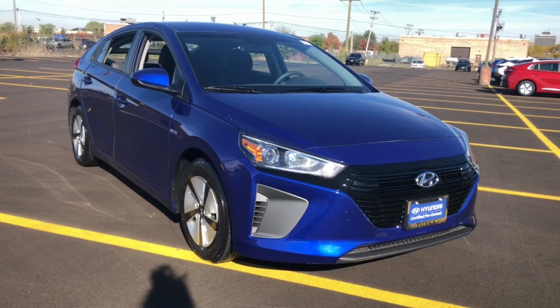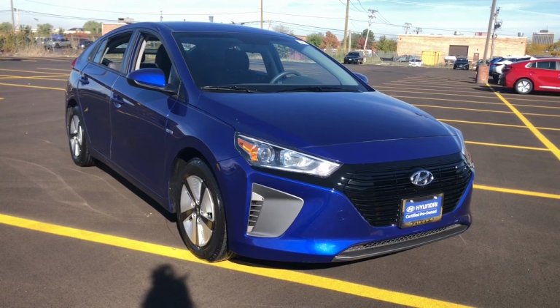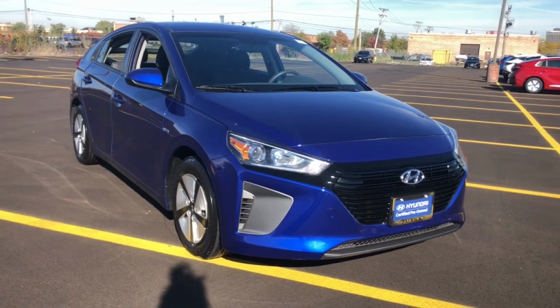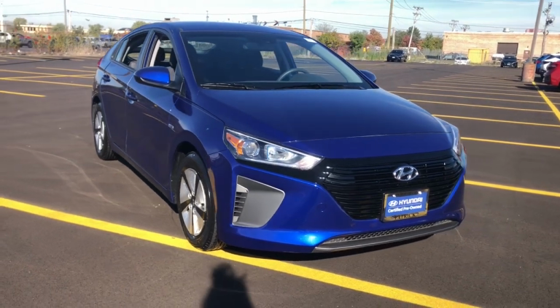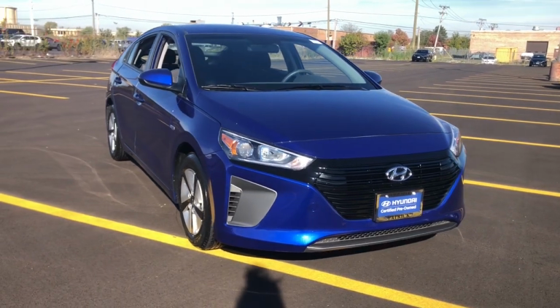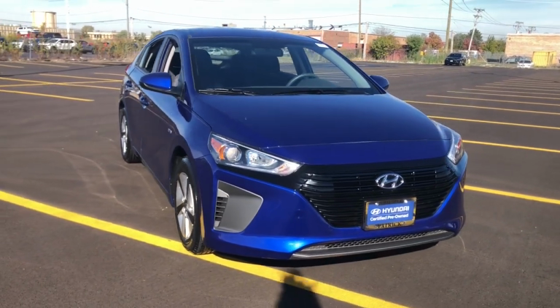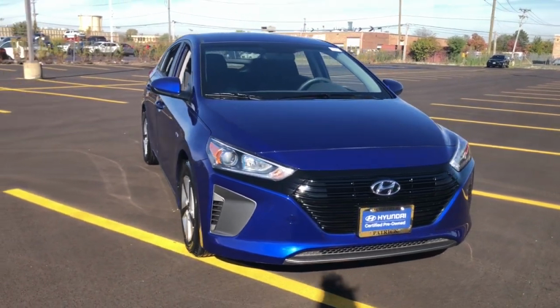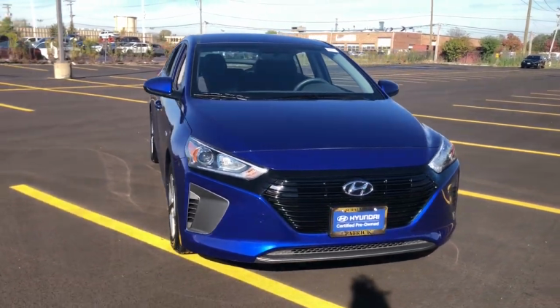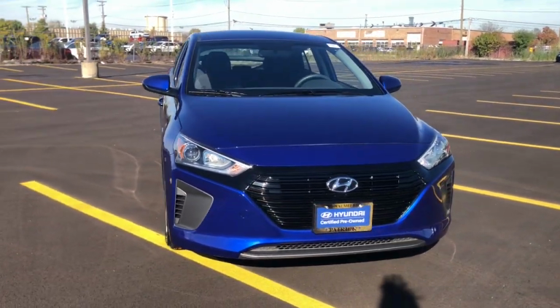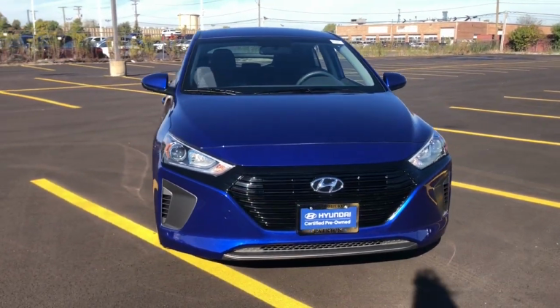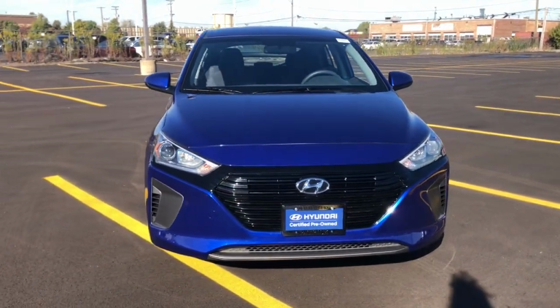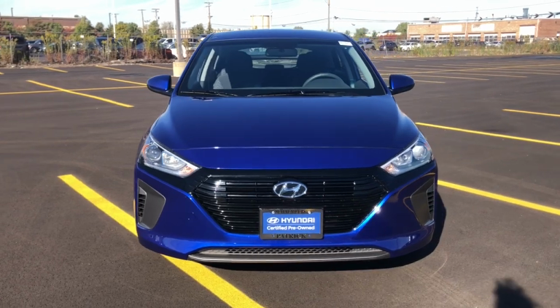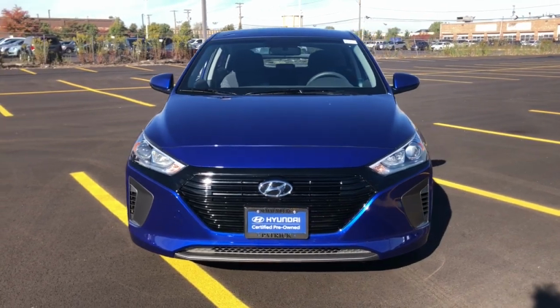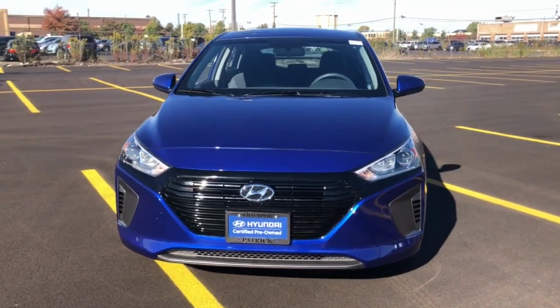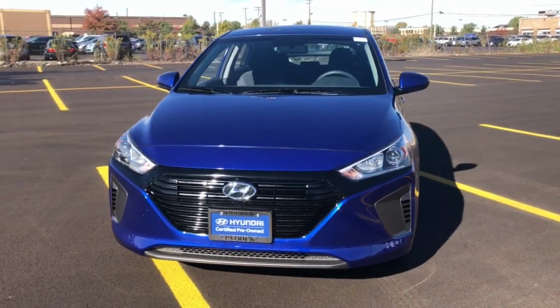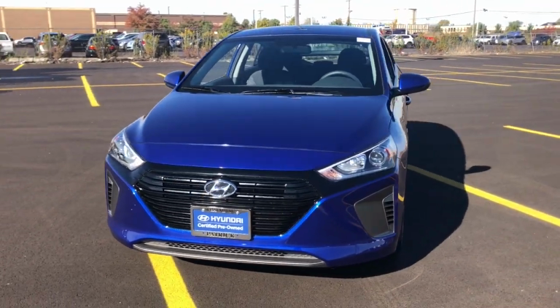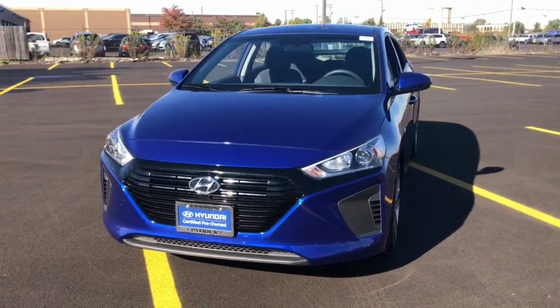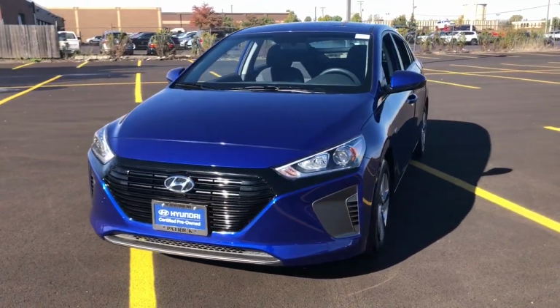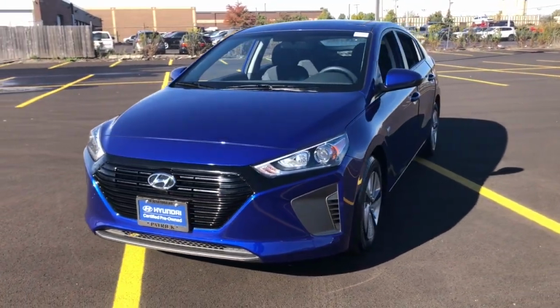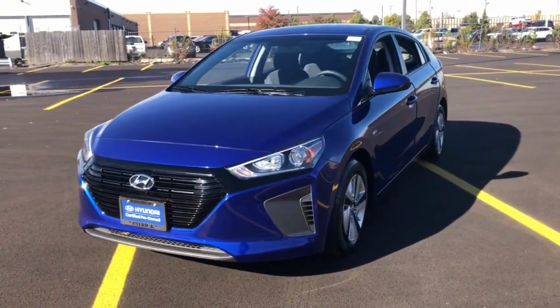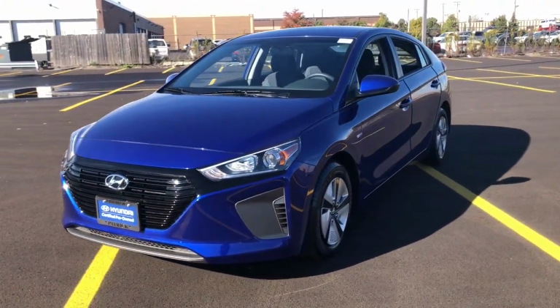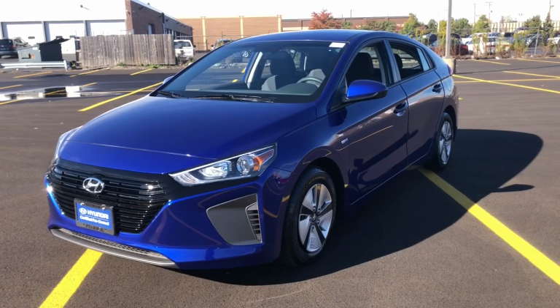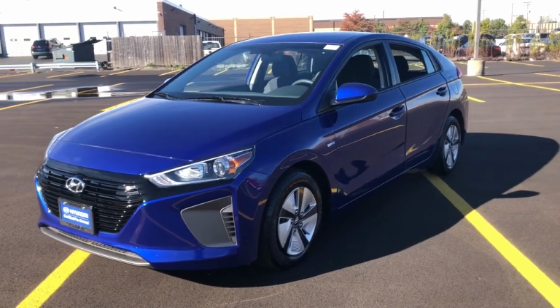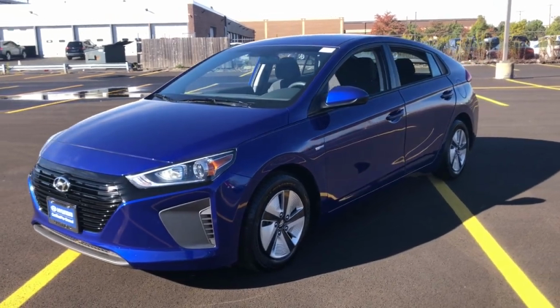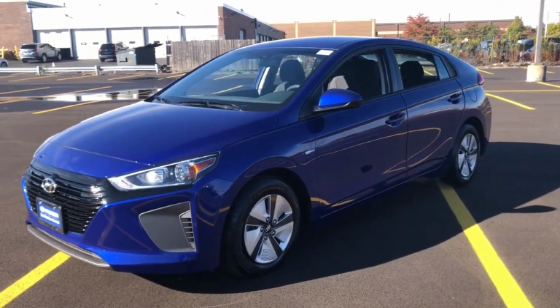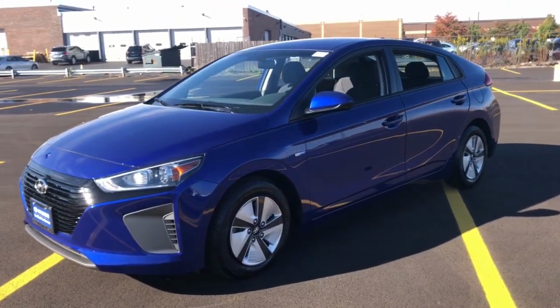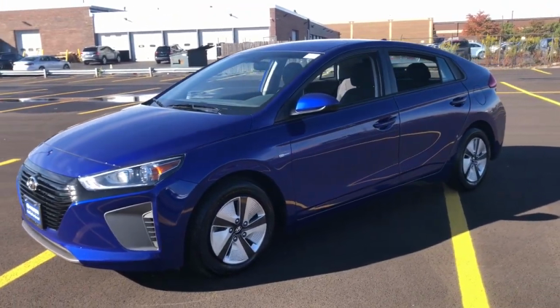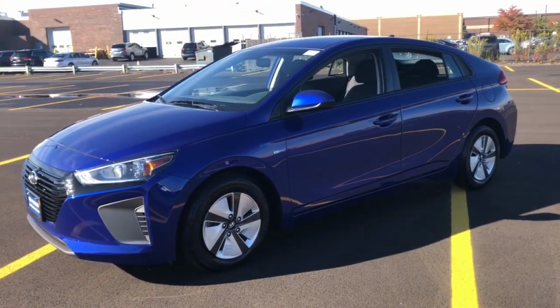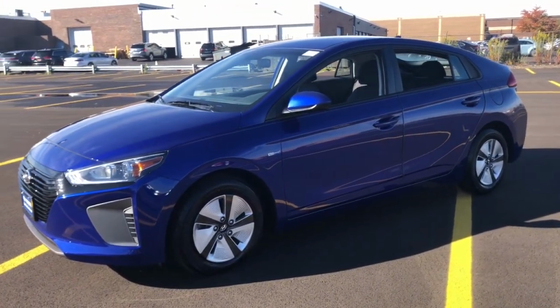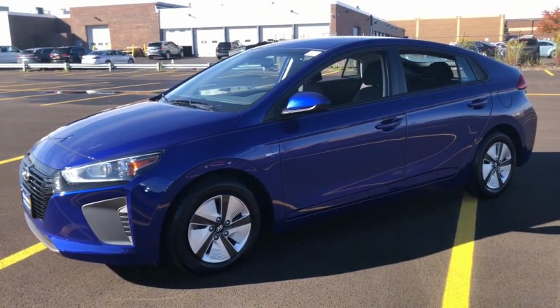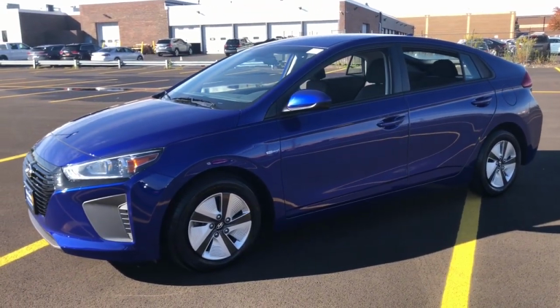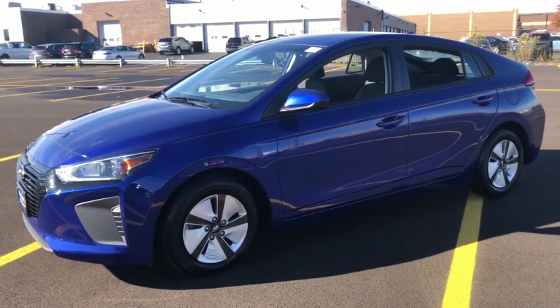Get a feel for the 2019 Hyundai IONIQ Hybrid. With less than 30,000 miles on the odometer, this vehicle stands out from the rest. Get hybrid efficiency without blowing your budget when you drive away in this sleek IONIQ Hybrid.